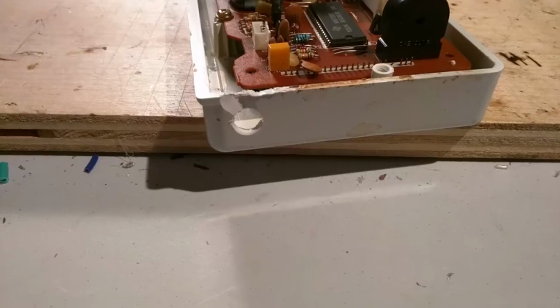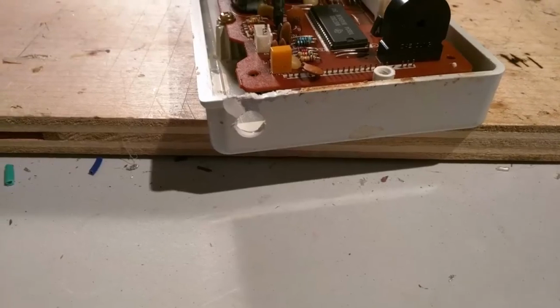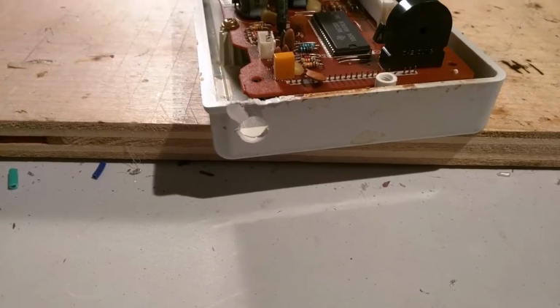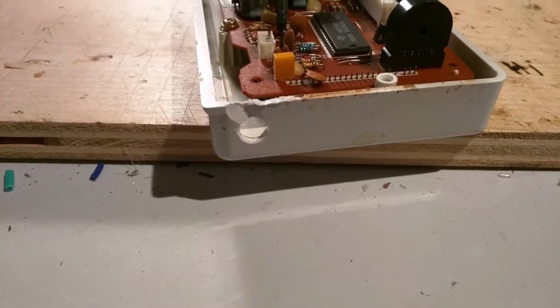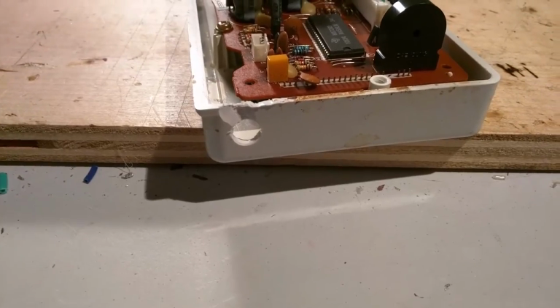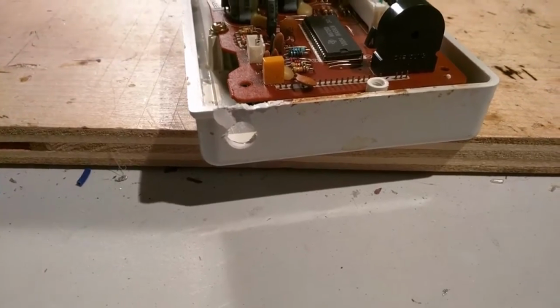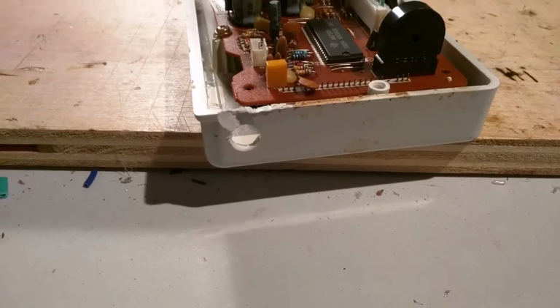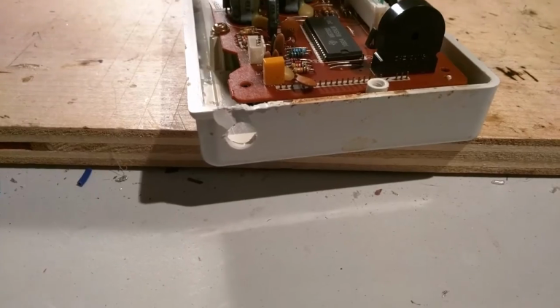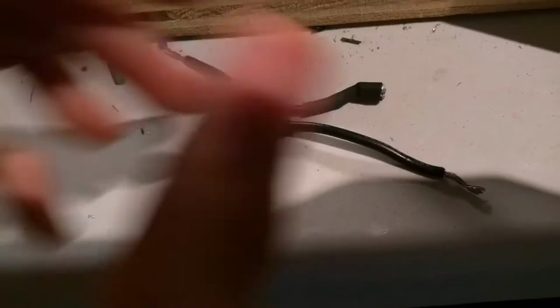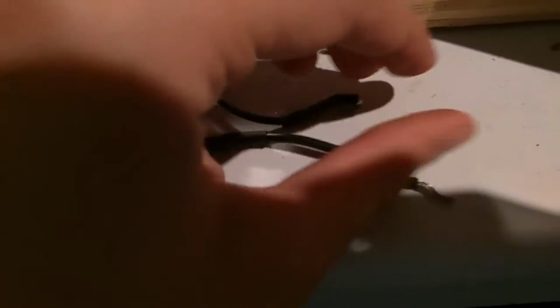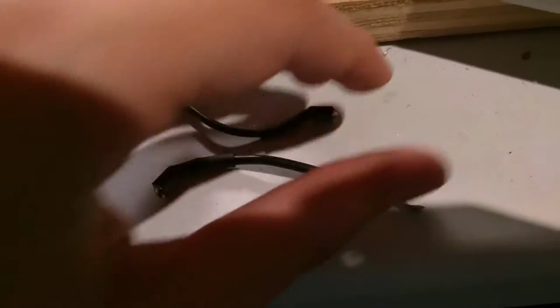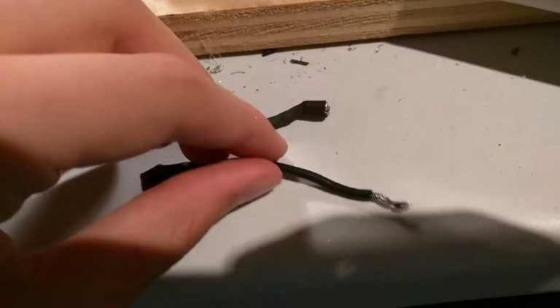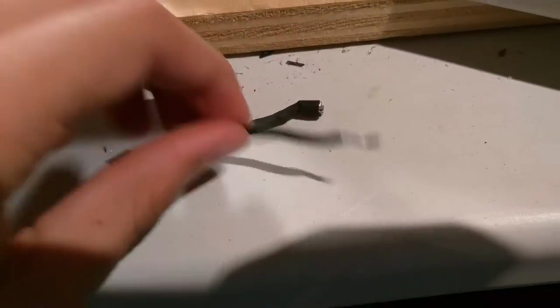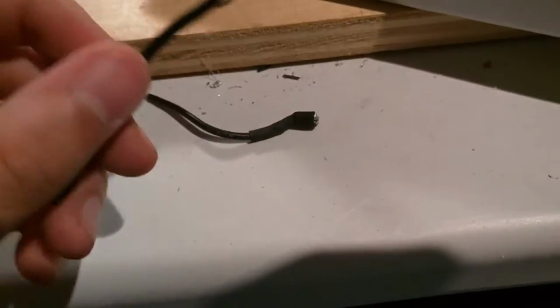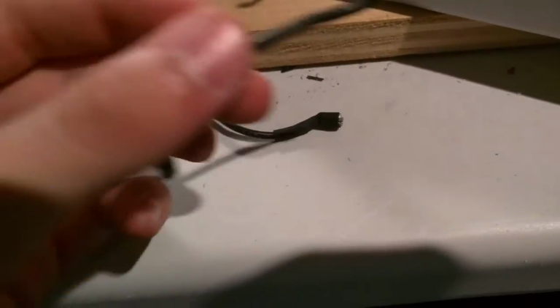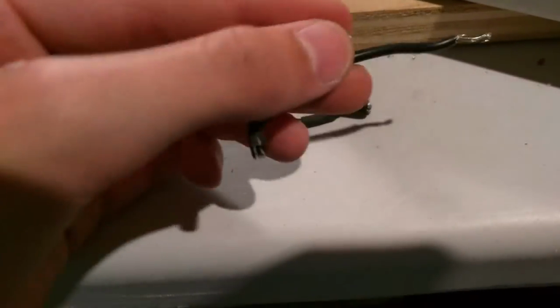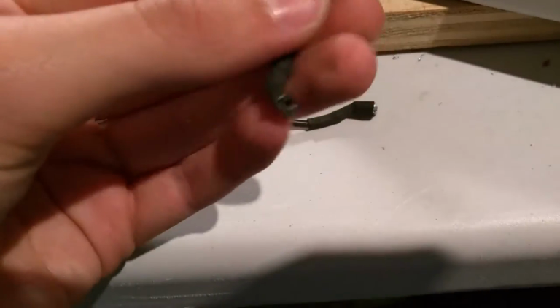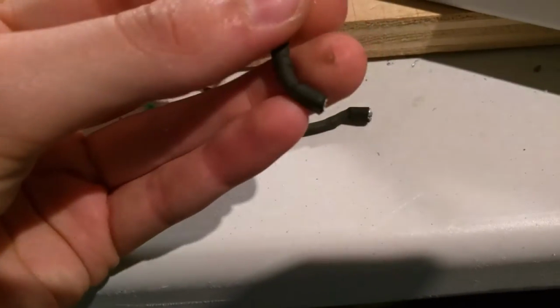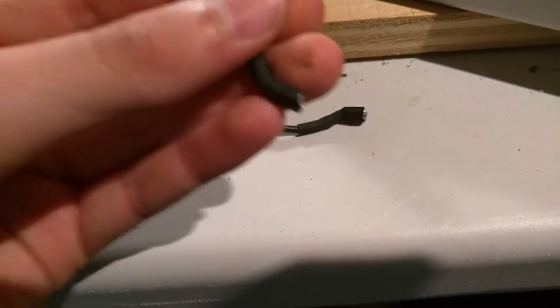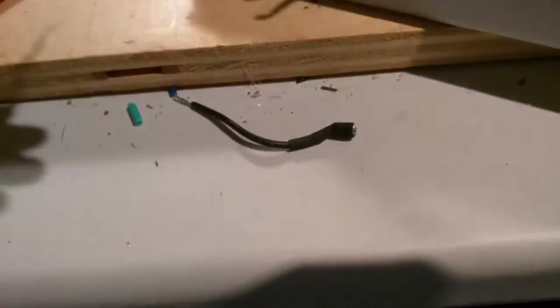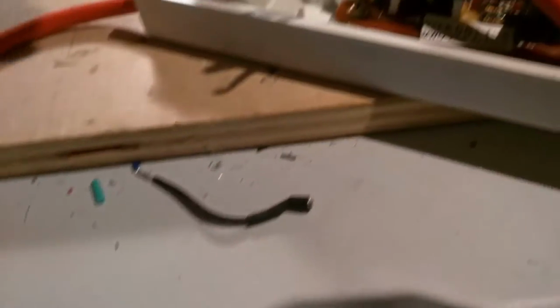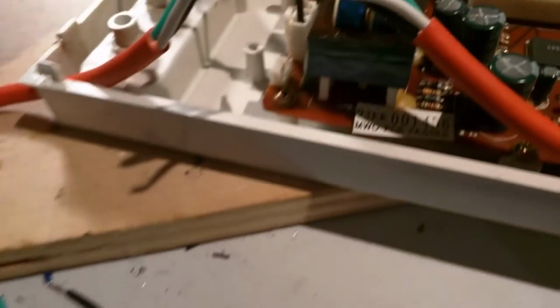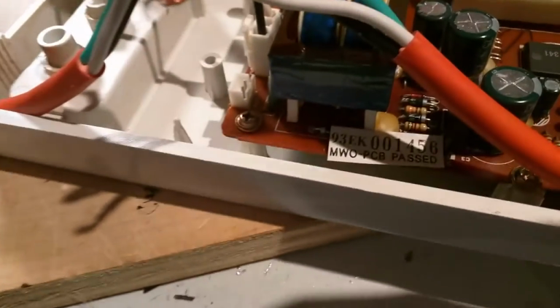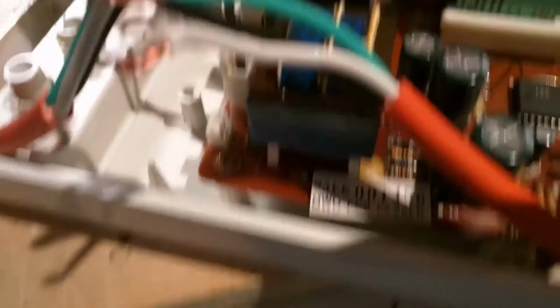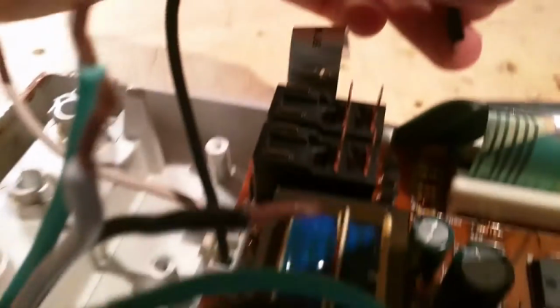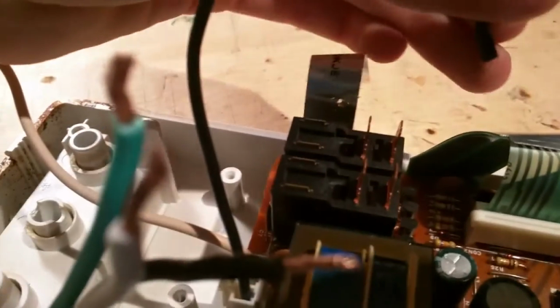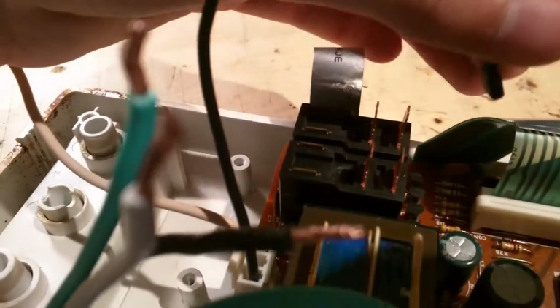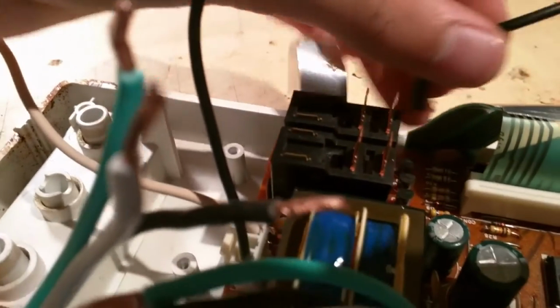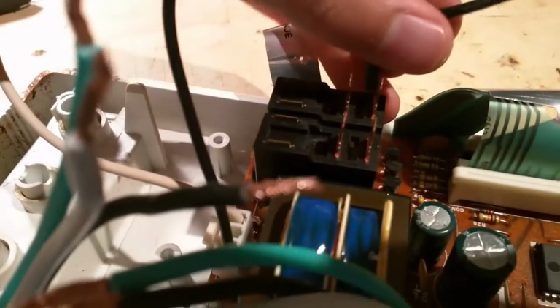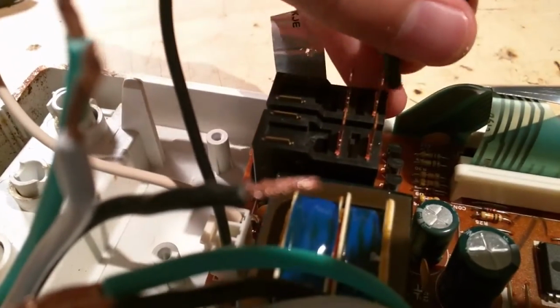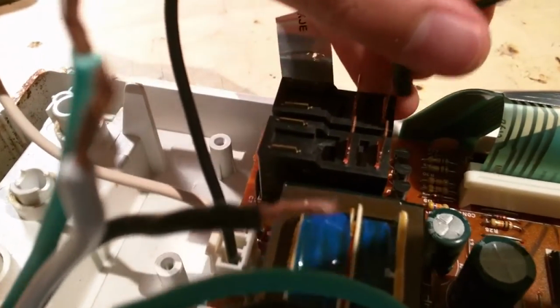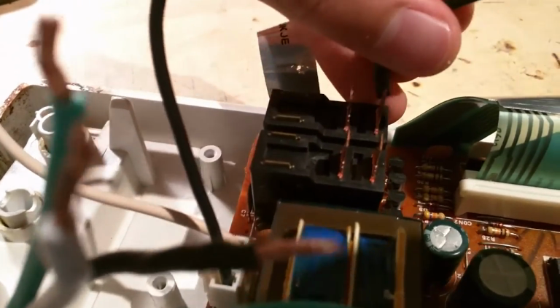Feed the cord through the hole you just made. I found these two spade terminals inside the microwave — grab them and plug them into the relay.